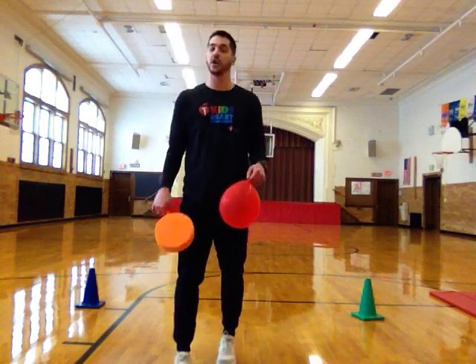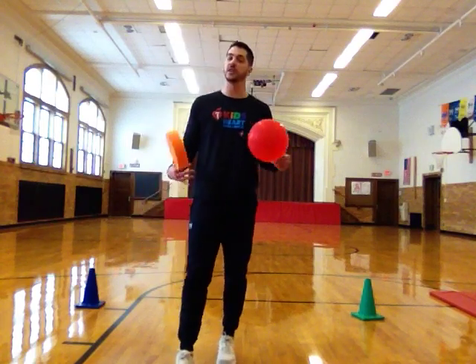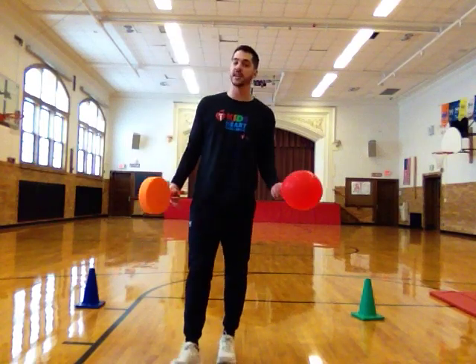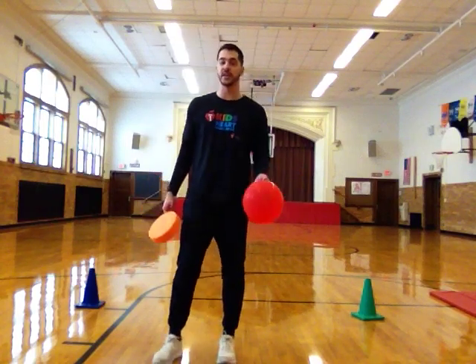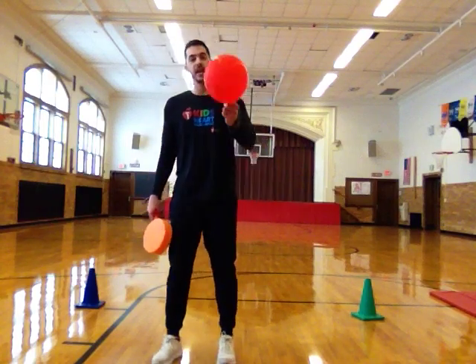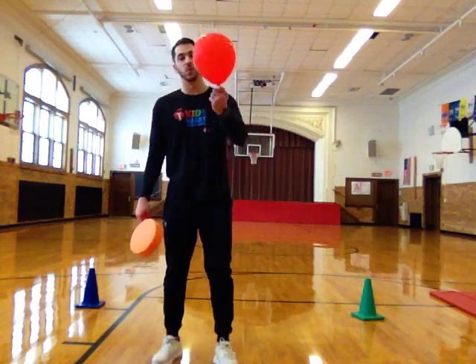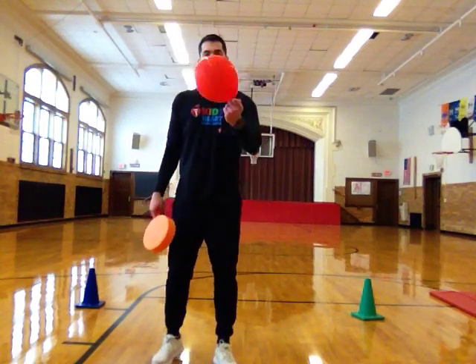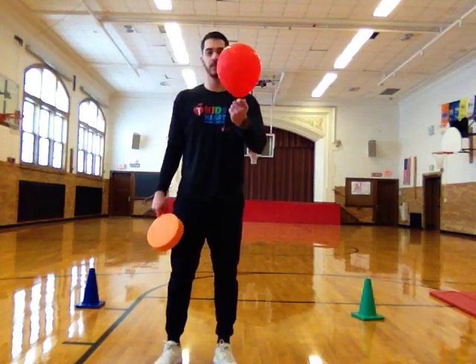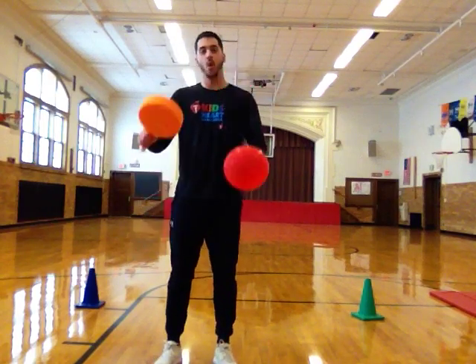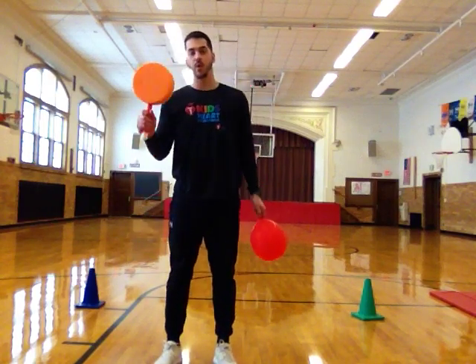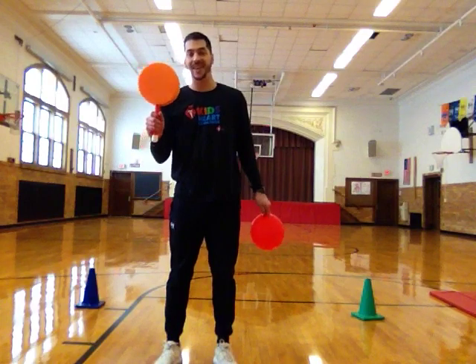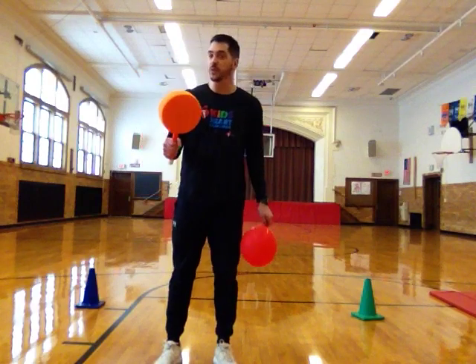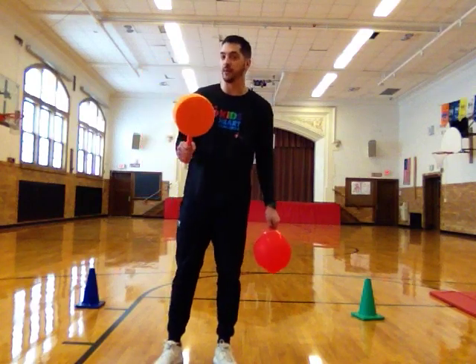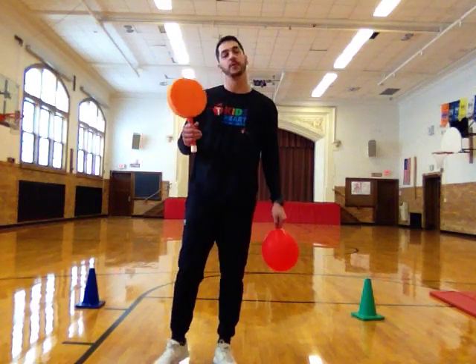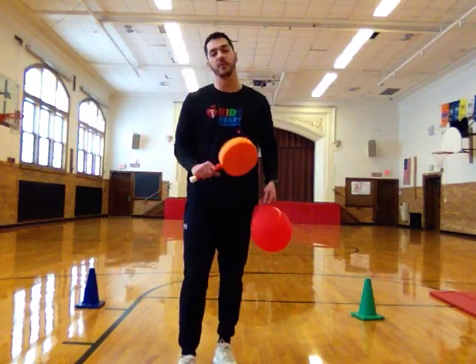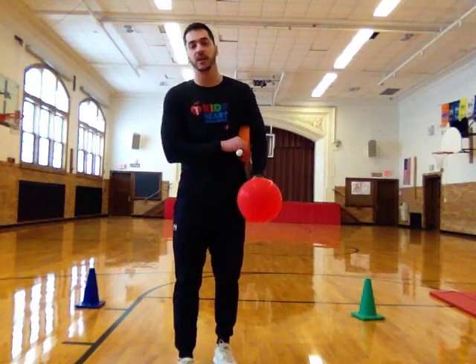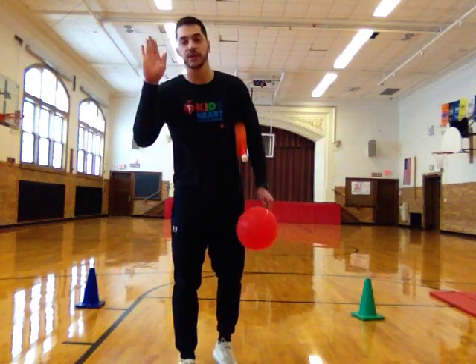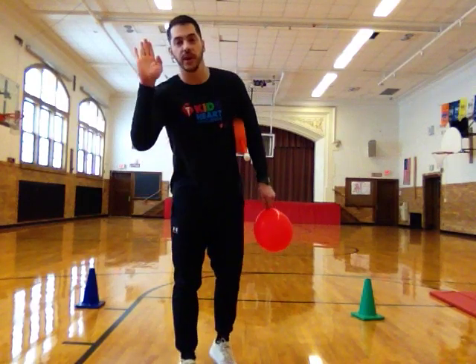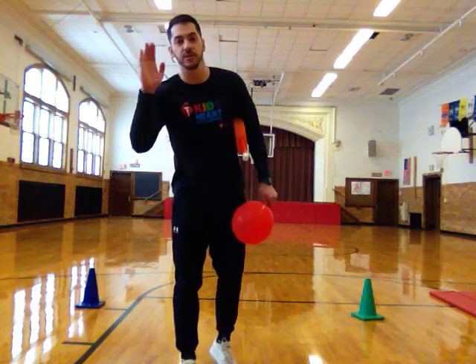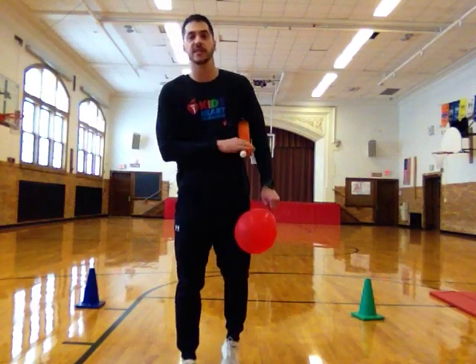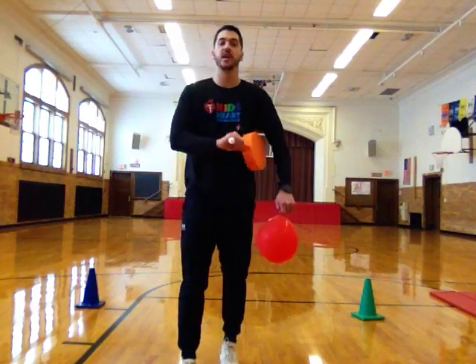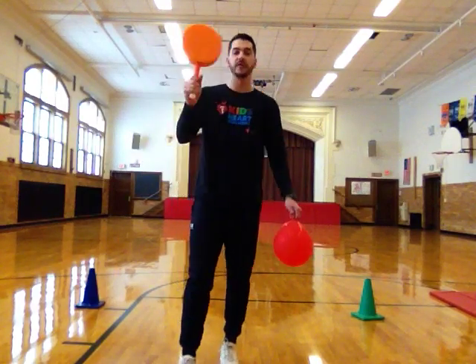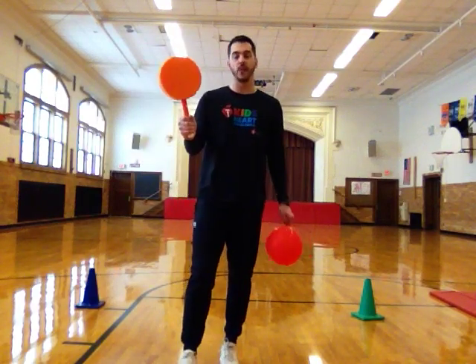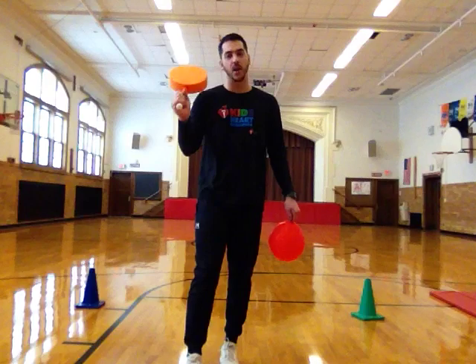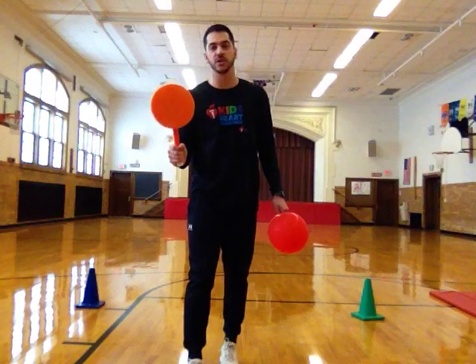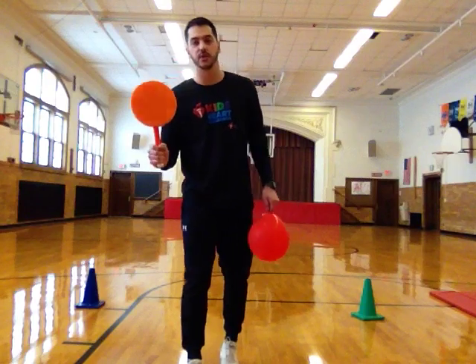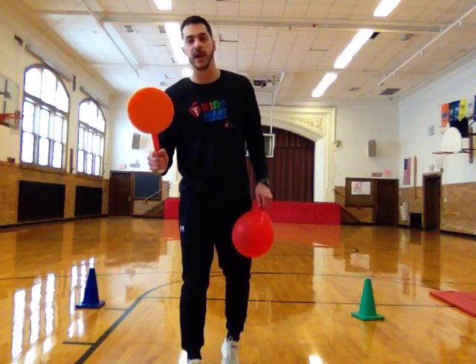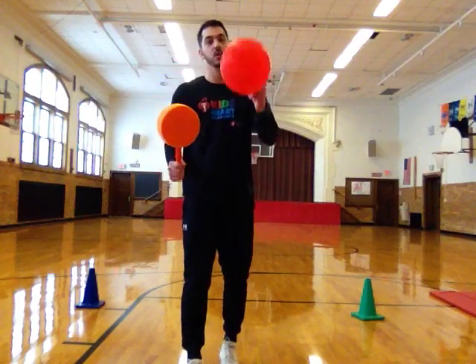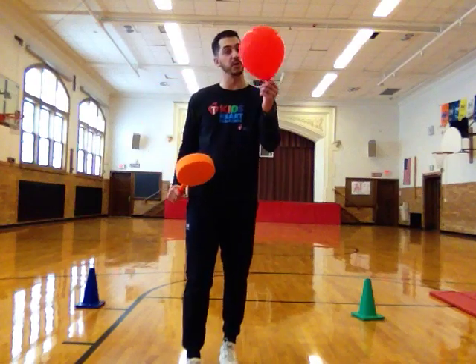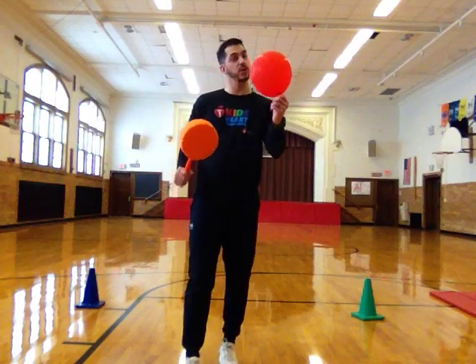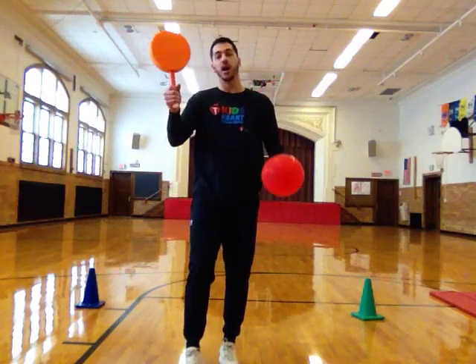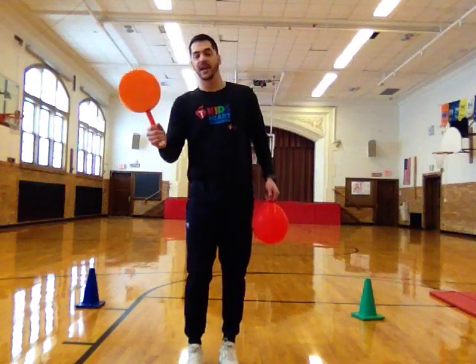All you're going to need for this activity is one balloon and one racket, if you have one. If you don't have a racket, you can just use your hand to do this activity, but if you have a racket, I want you to try to use your racket. So a balloon and a racket.